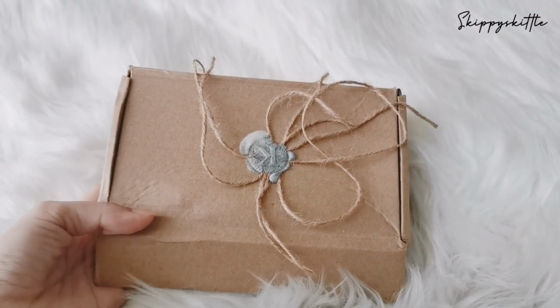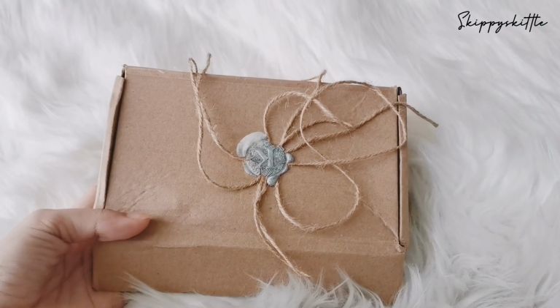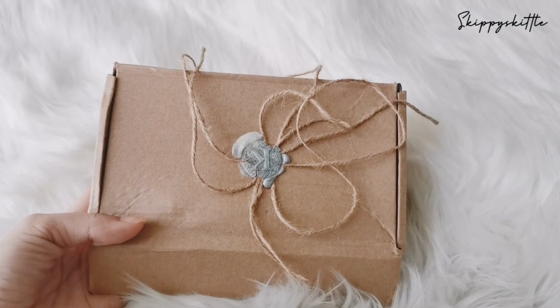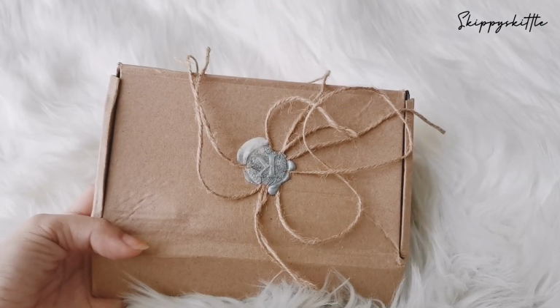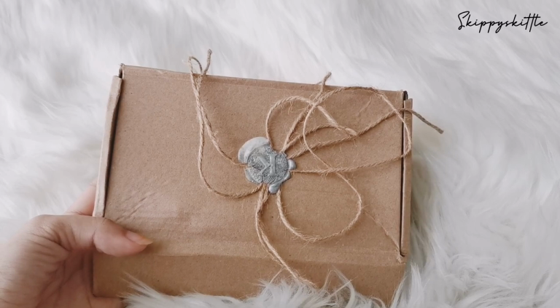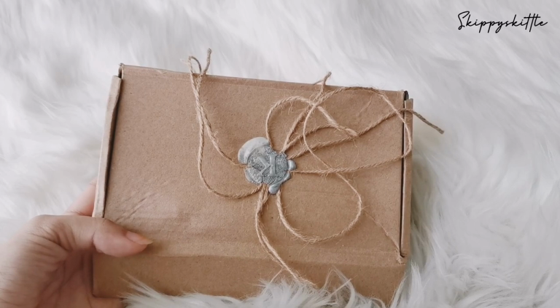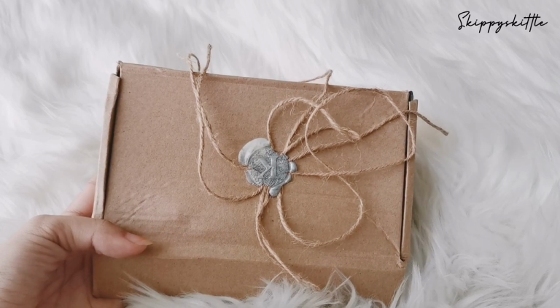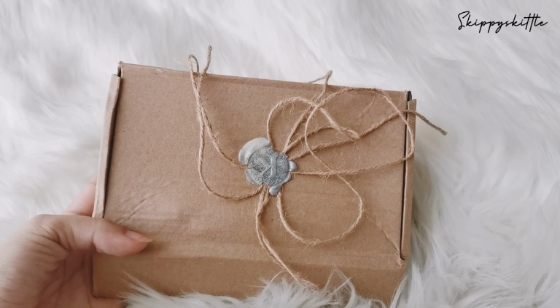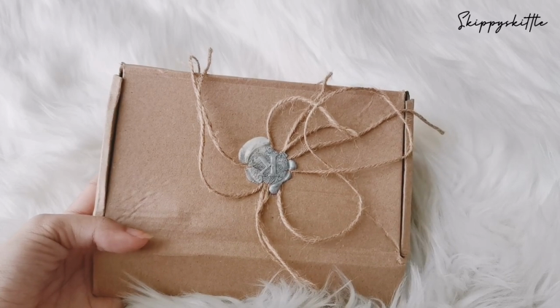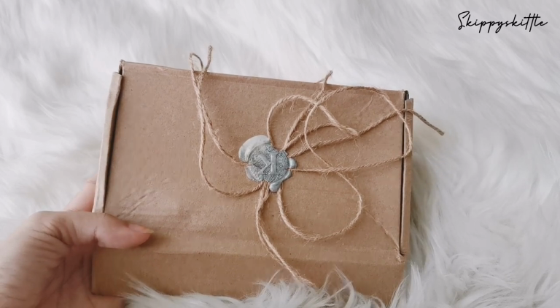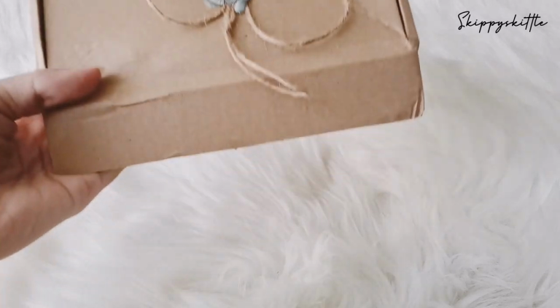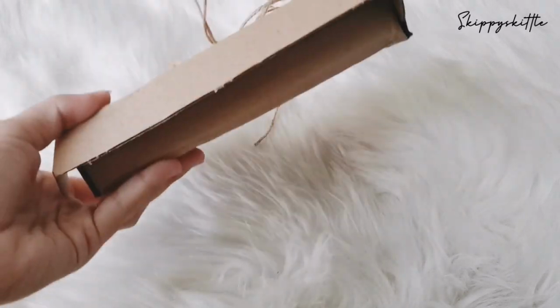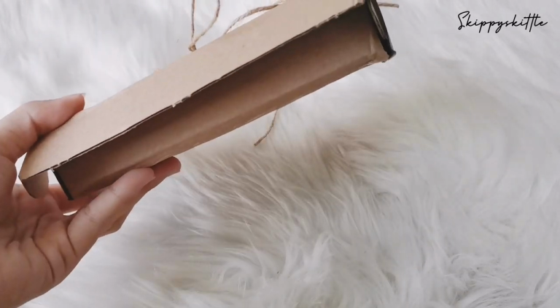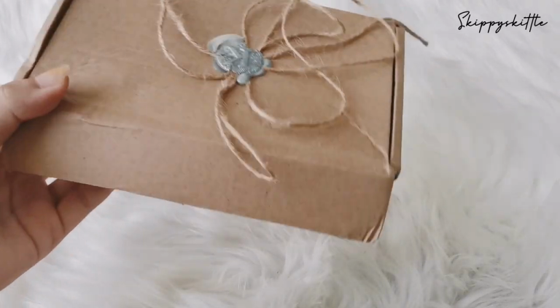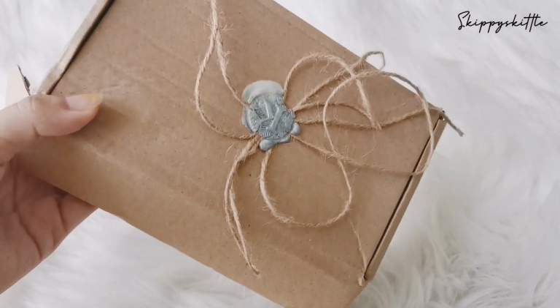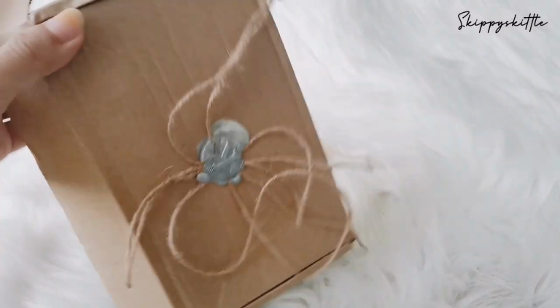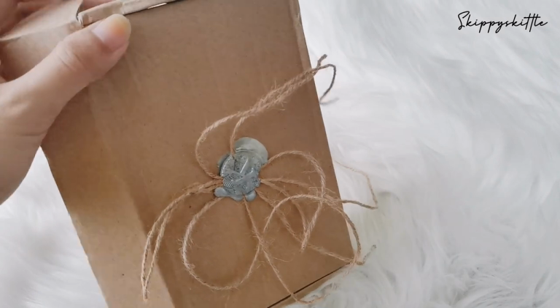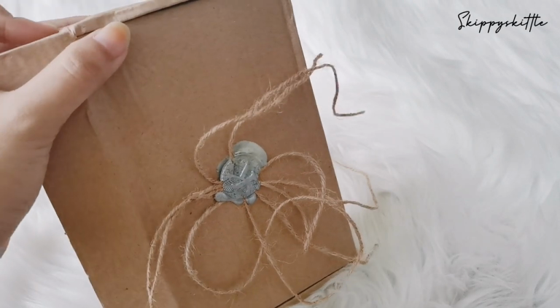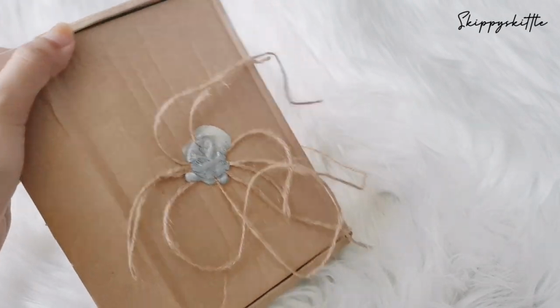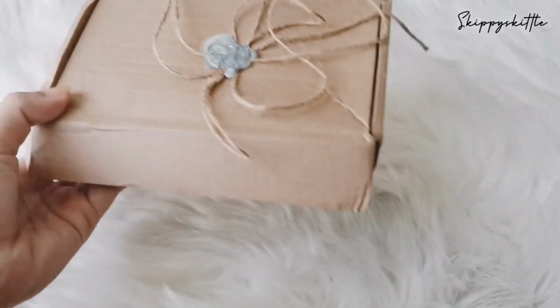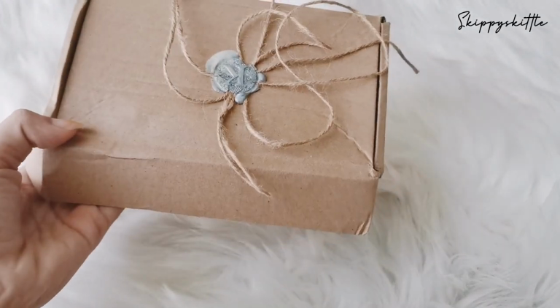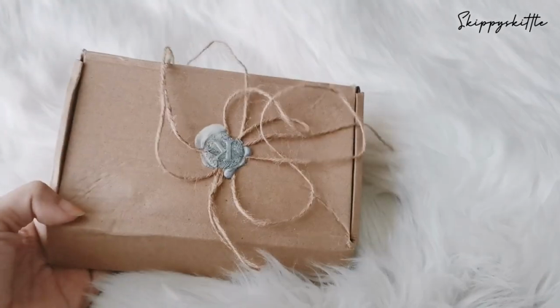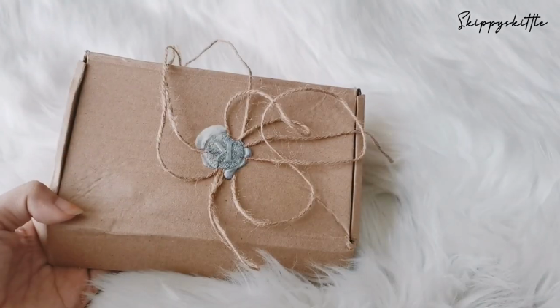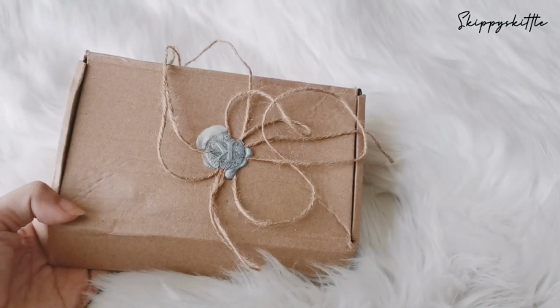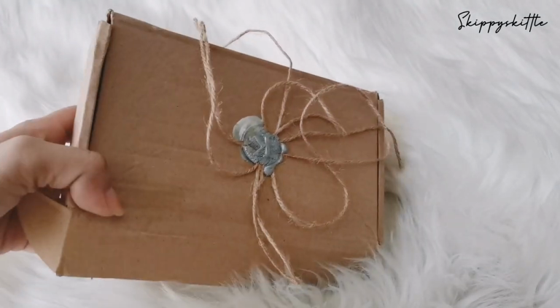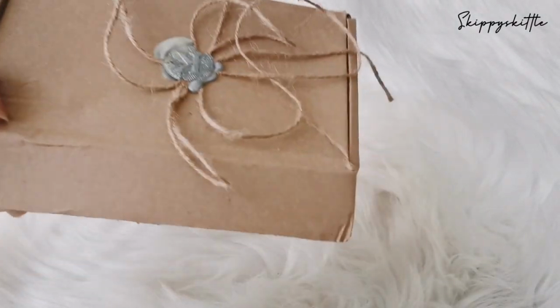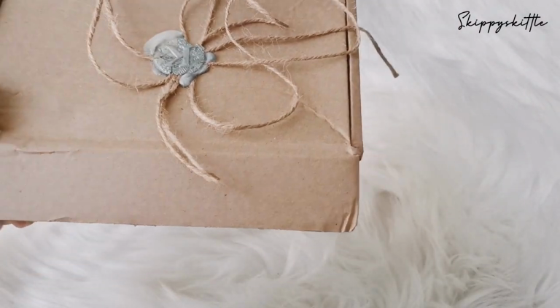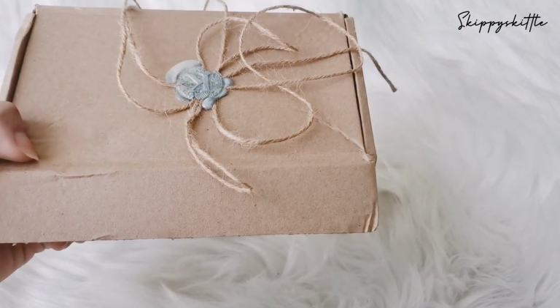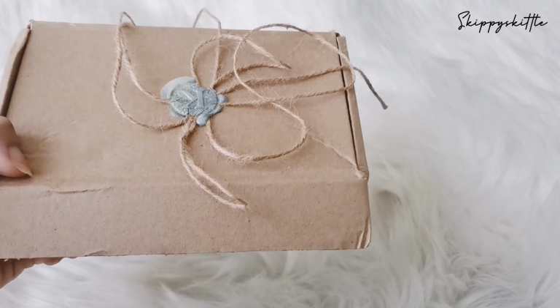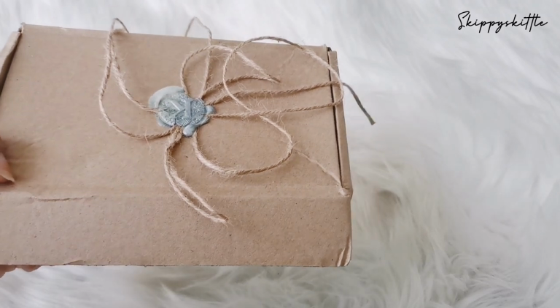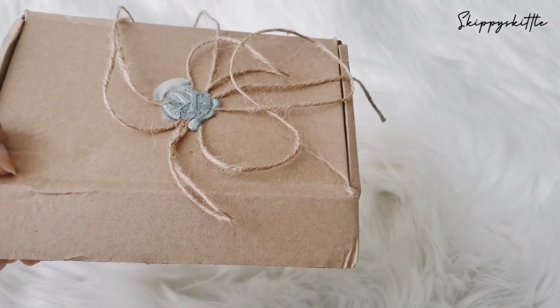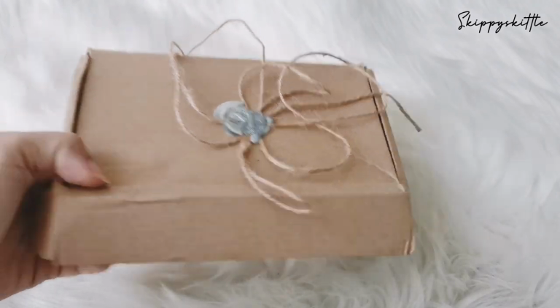Hey guys, today I want to unbox a parcel that came in today. It is the three-ring binder, so let's take a look at how it looks.